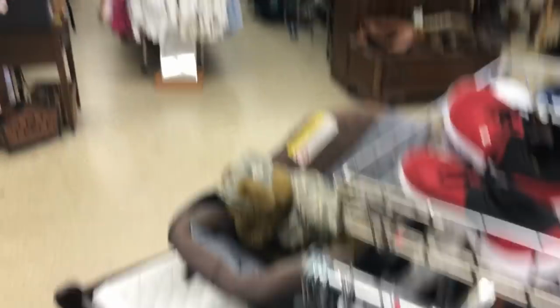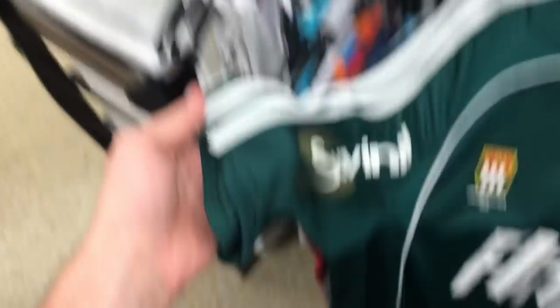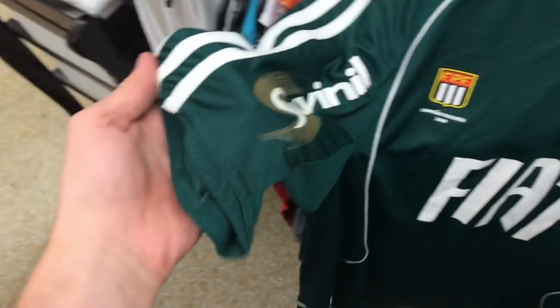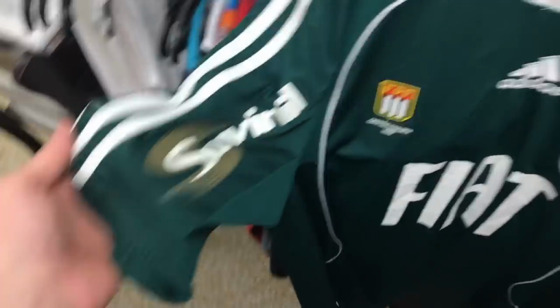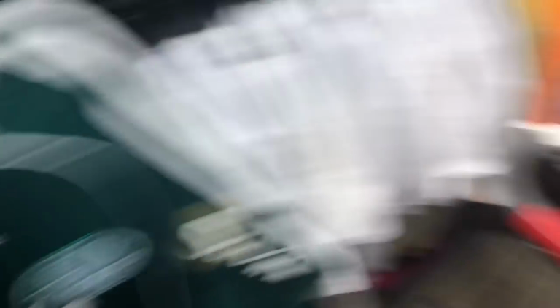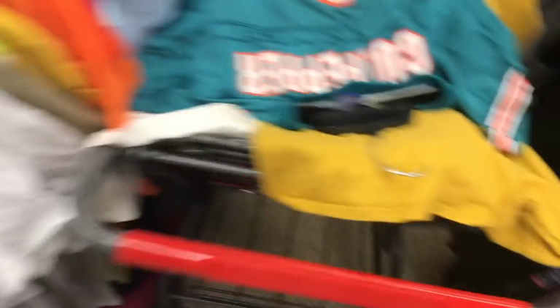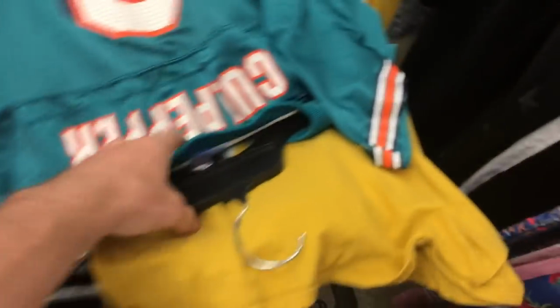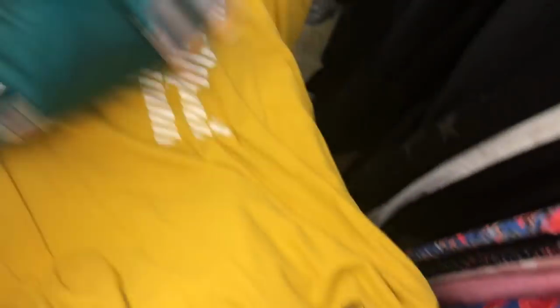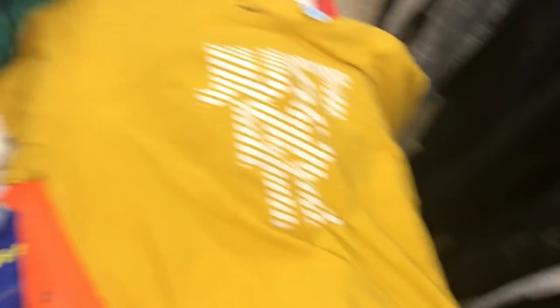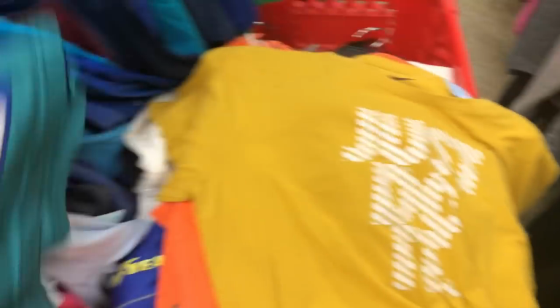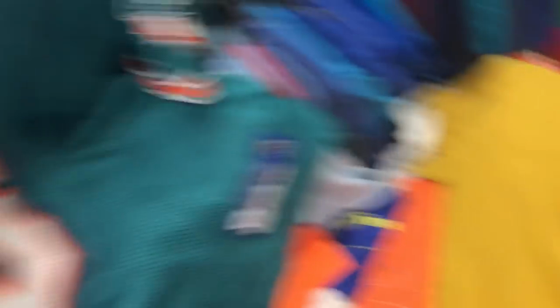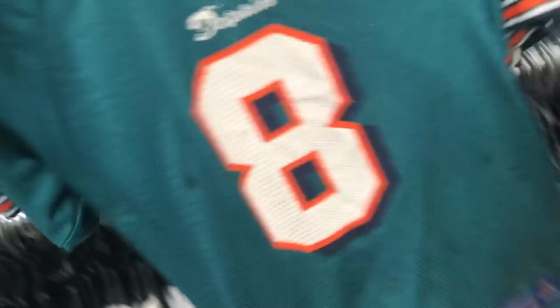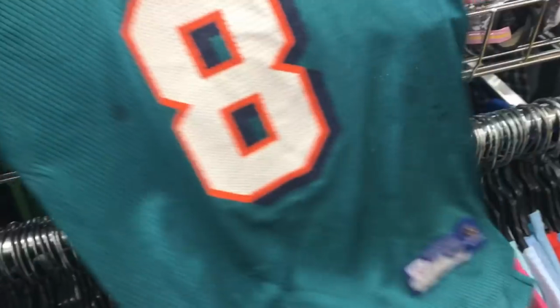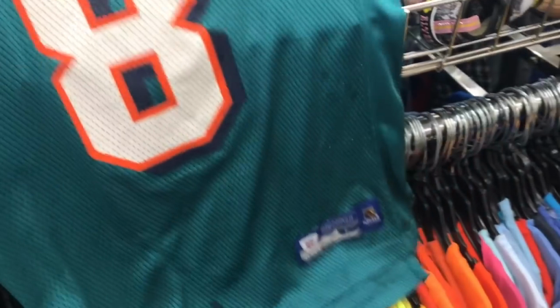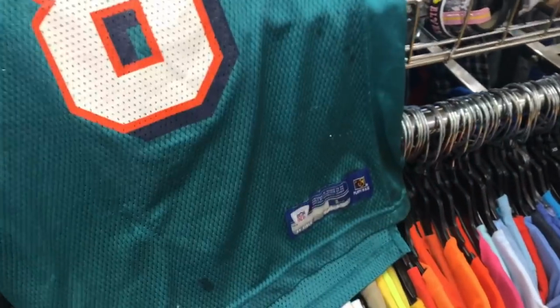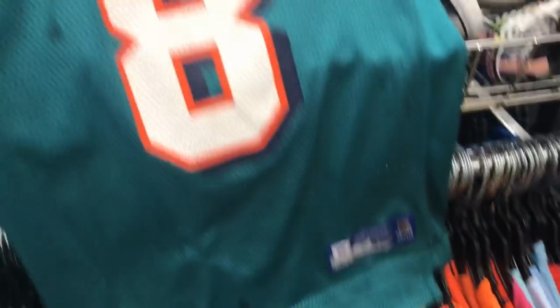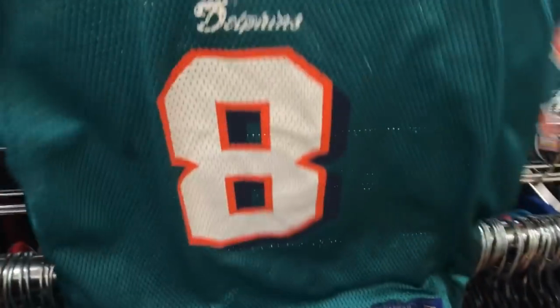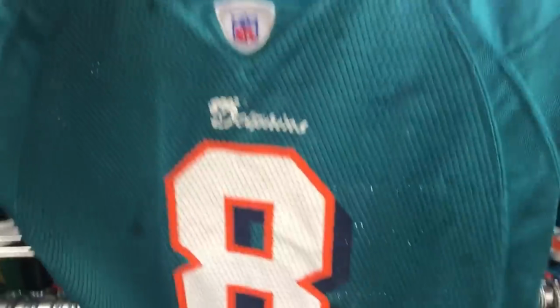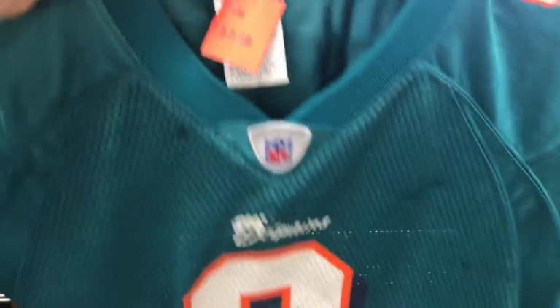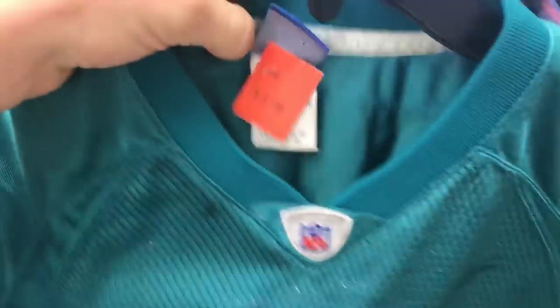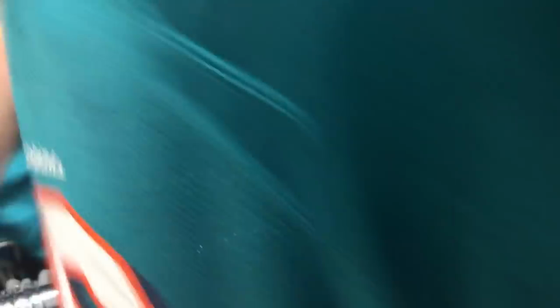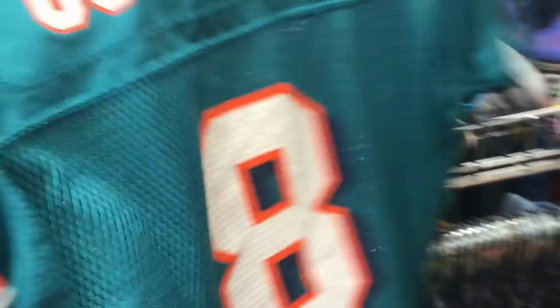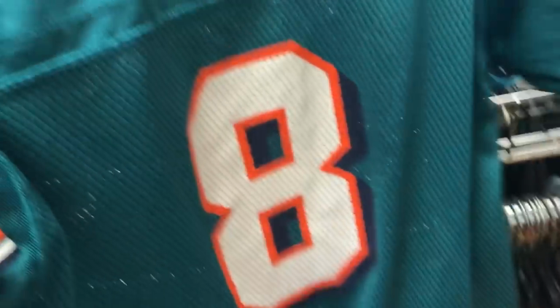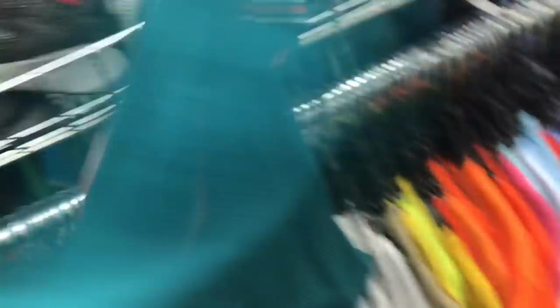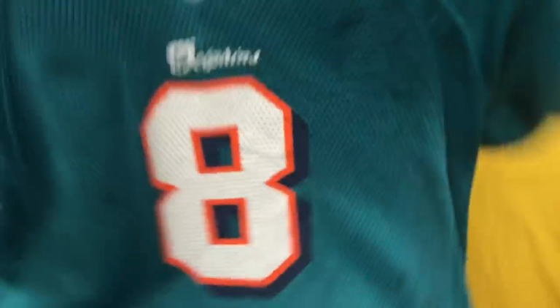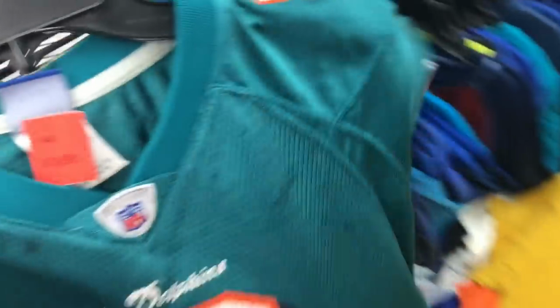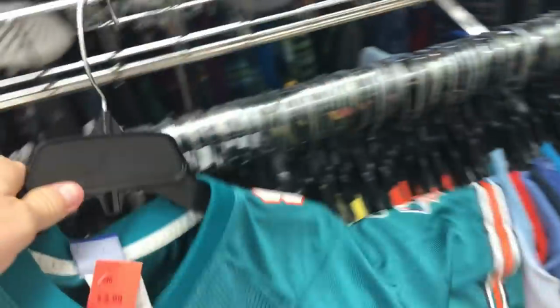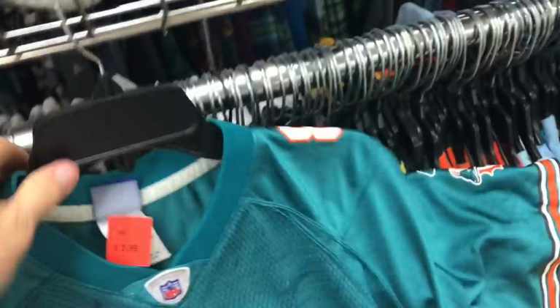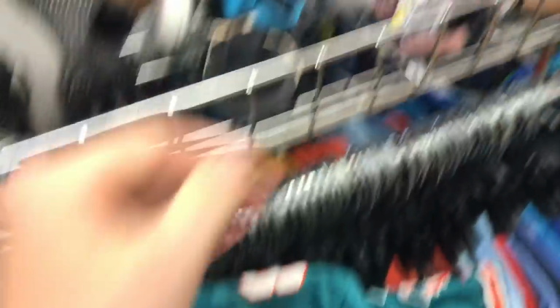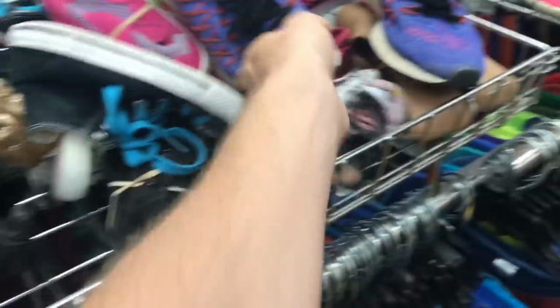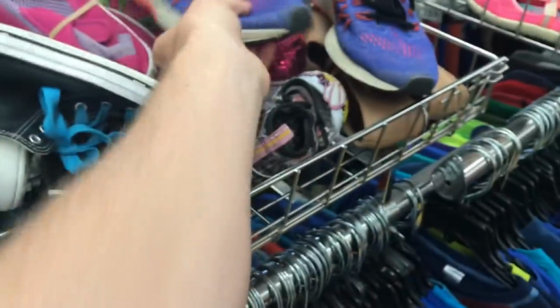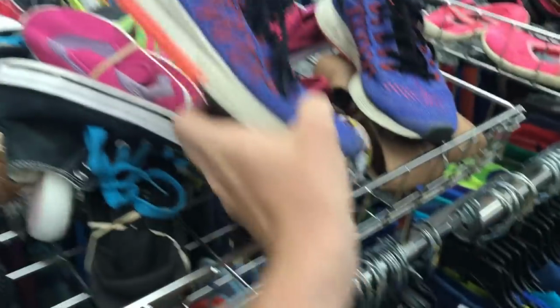So a dude over there gave me some shirts — I'll show you guys in a second. But this one has so many stains. If I could get them out, it might be worth it for $2. Oh, I just noticed these.